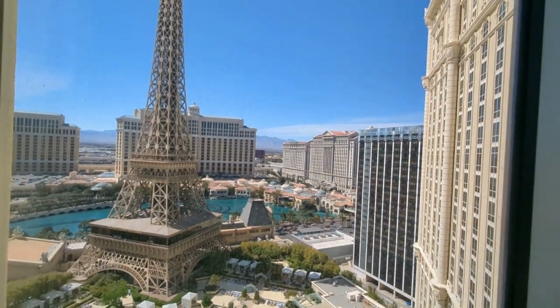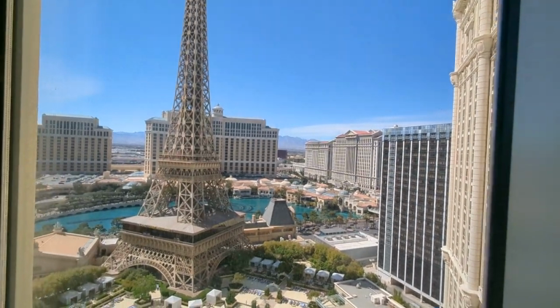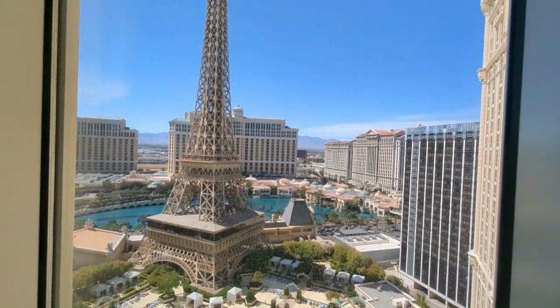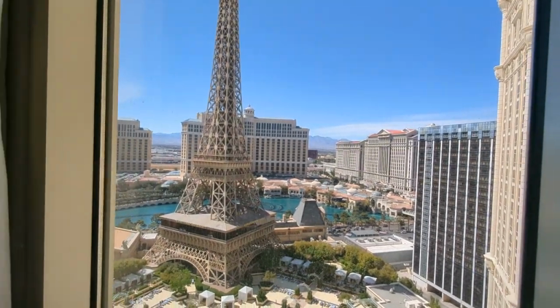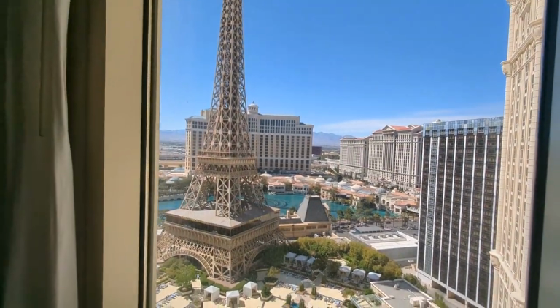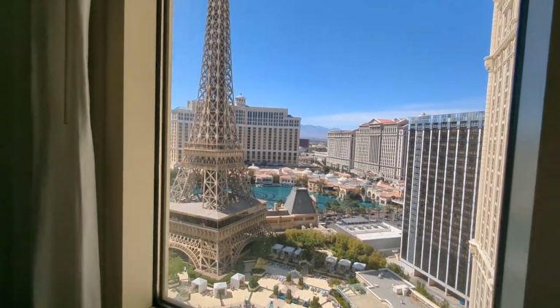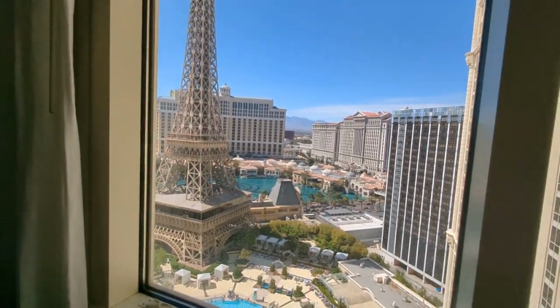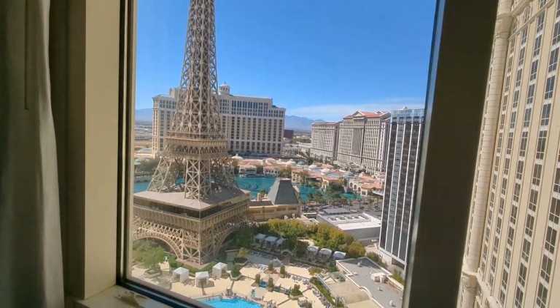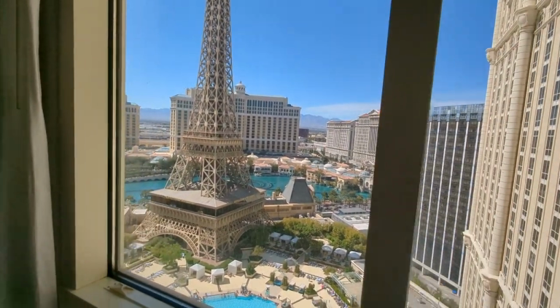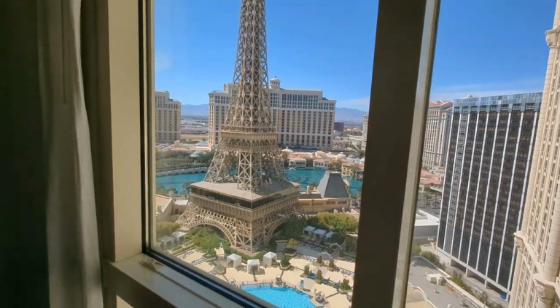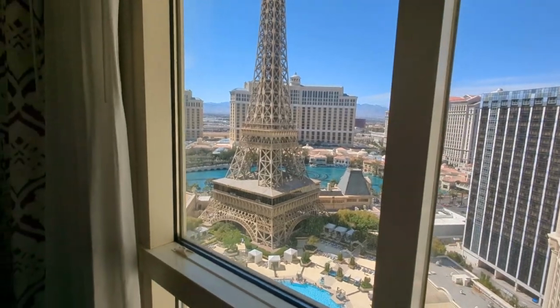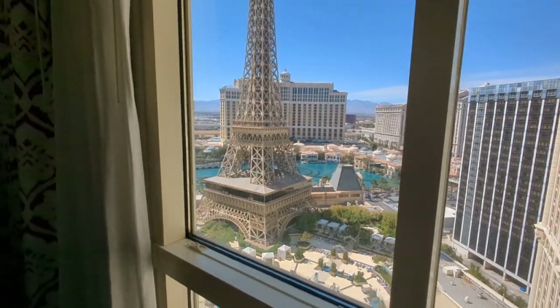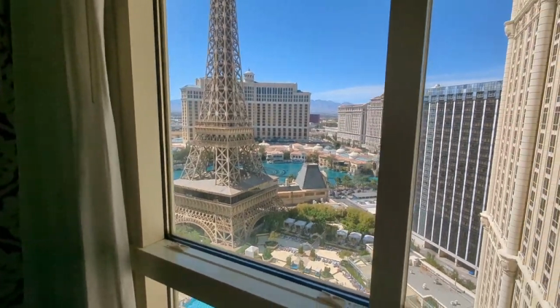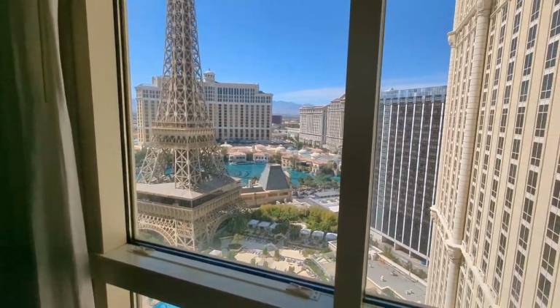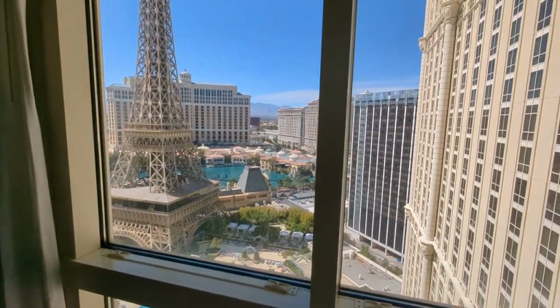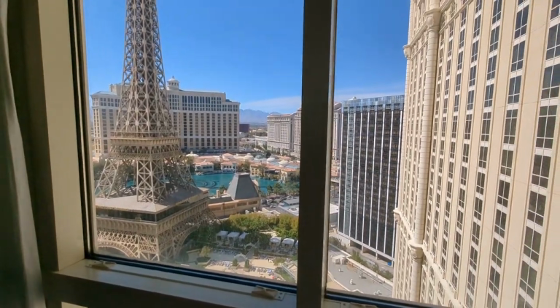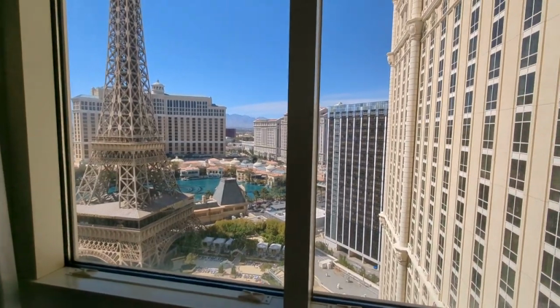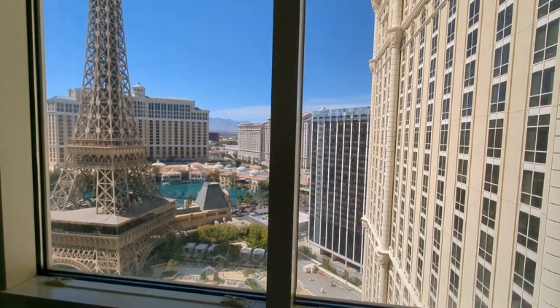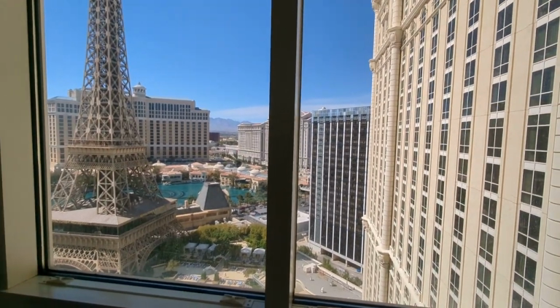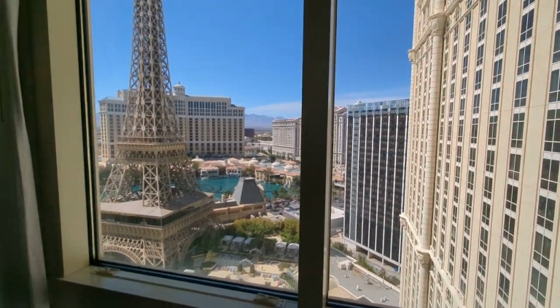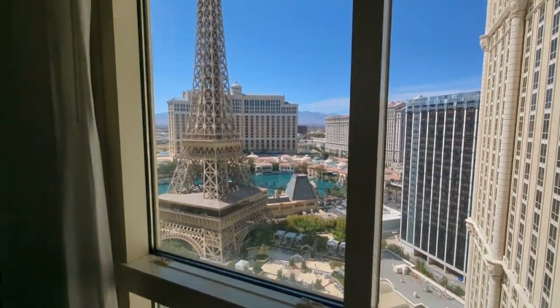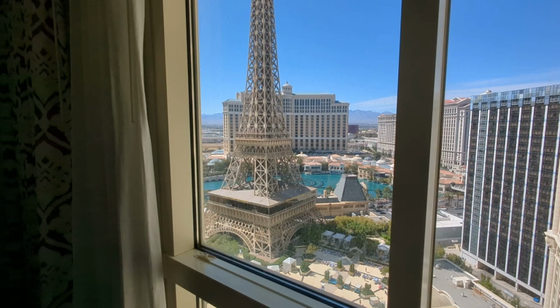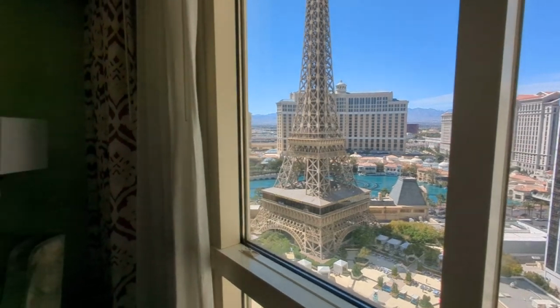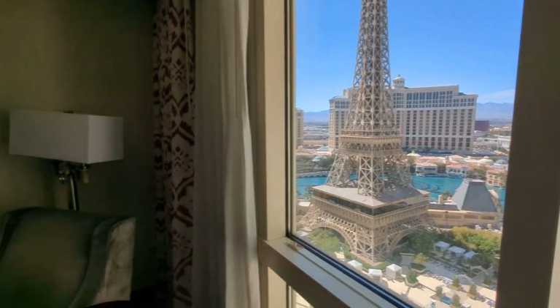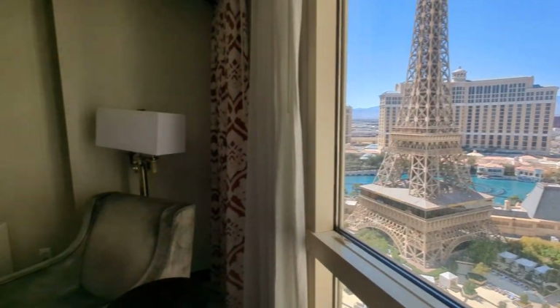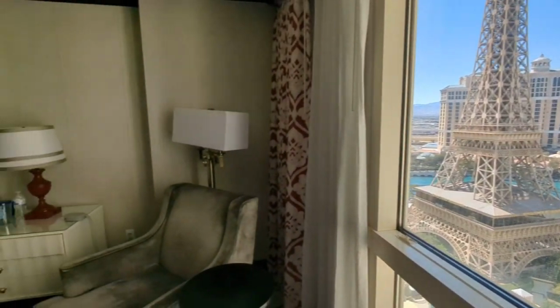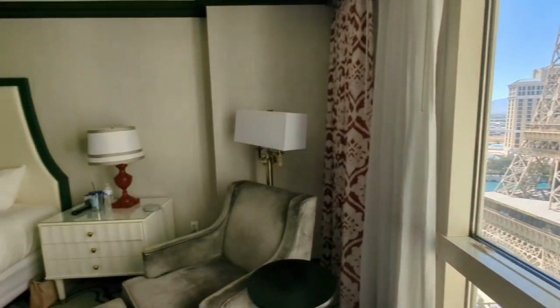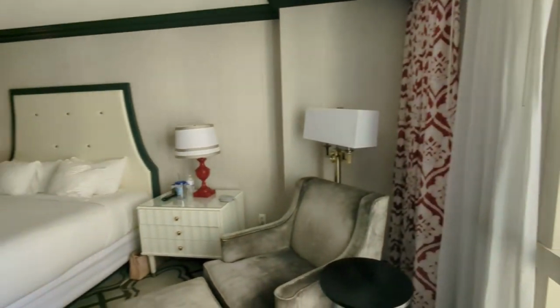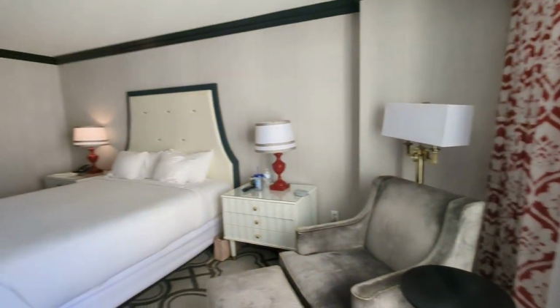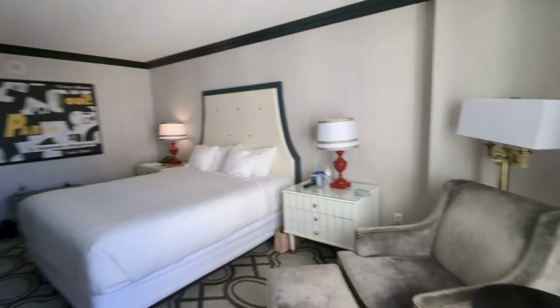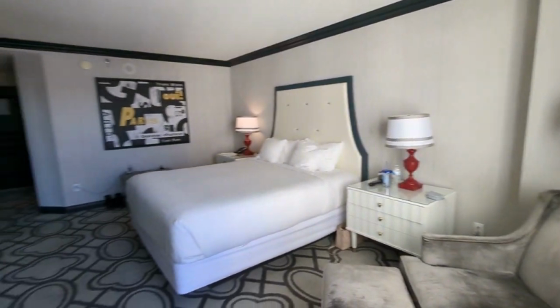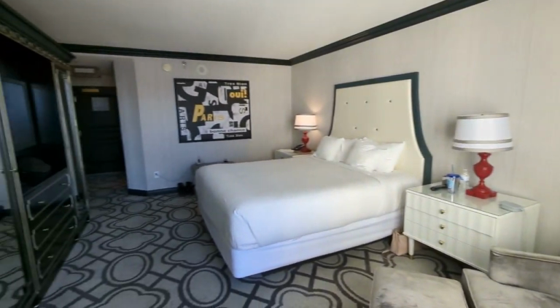Mountains off in the distance. I just wanted to show you my Eiffel Tower Bellagio Fountain View room at the Paris Las Vegas, room 2203. I highly recommend it.